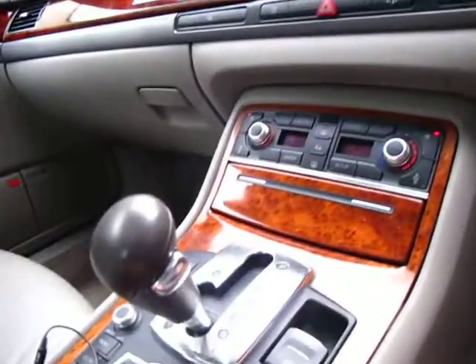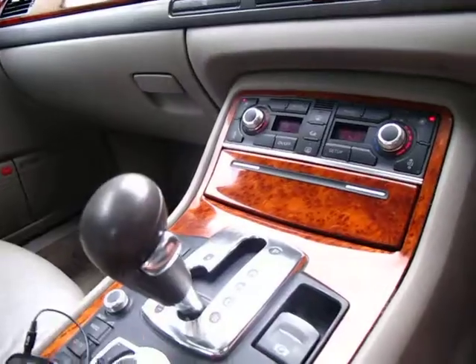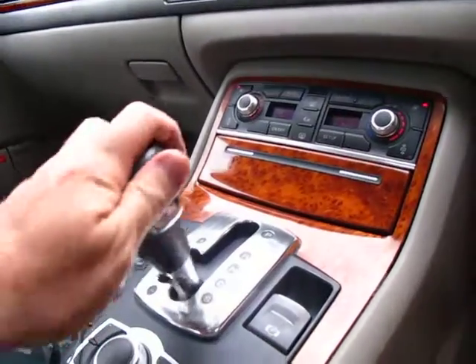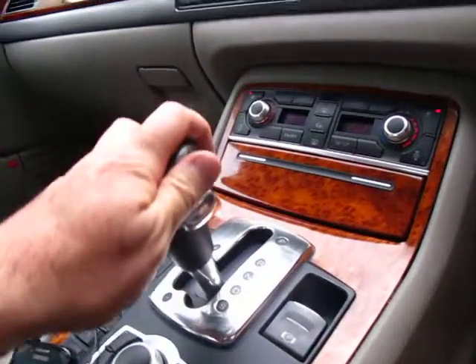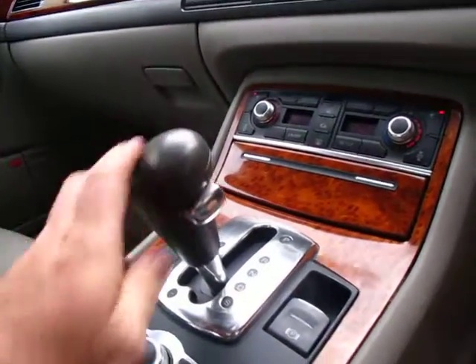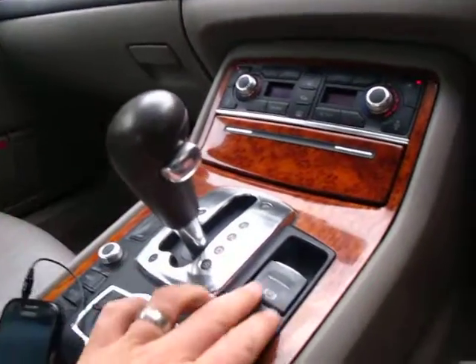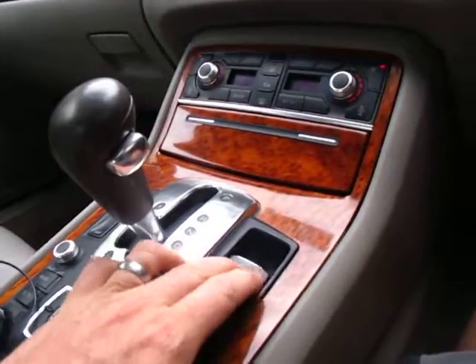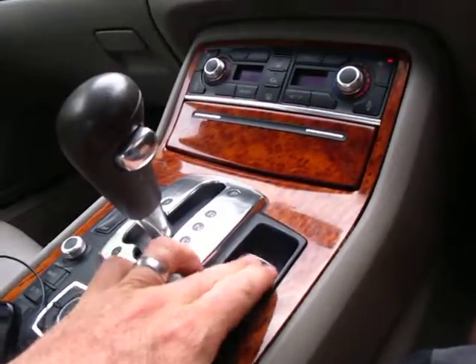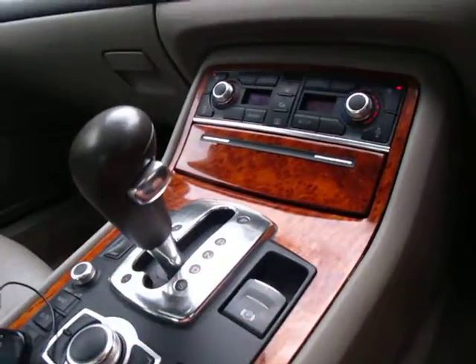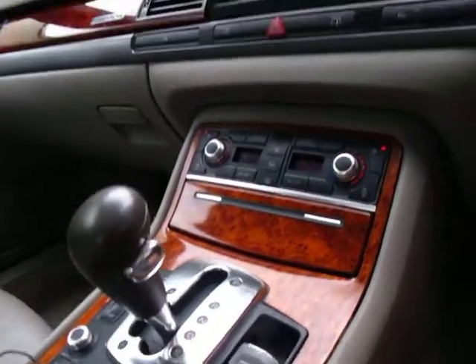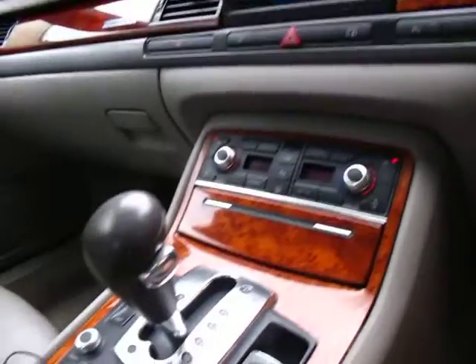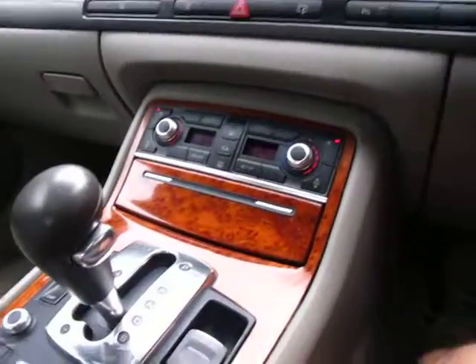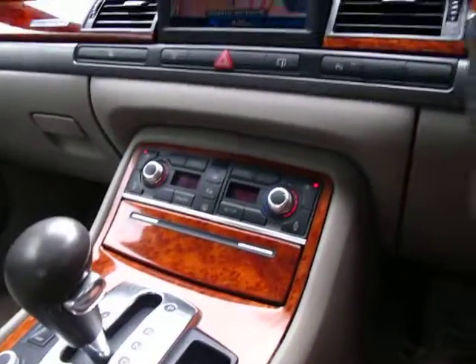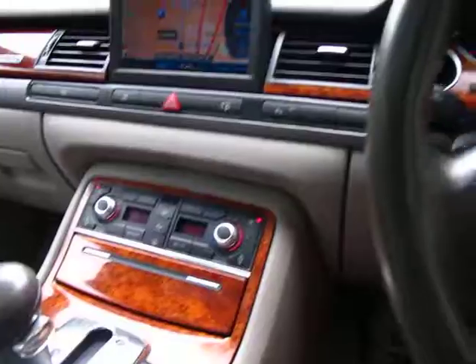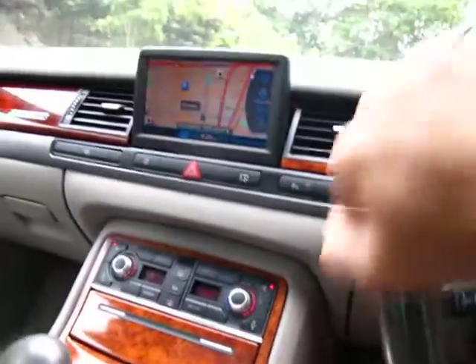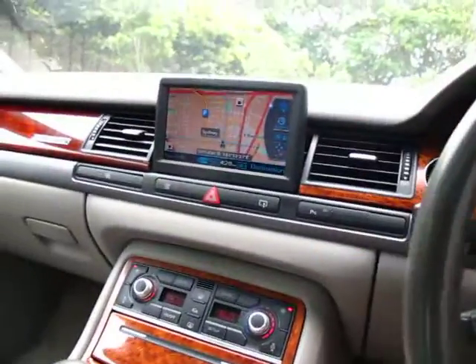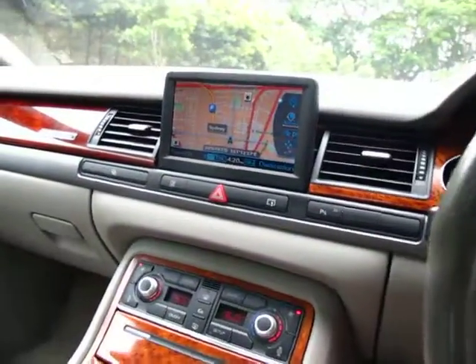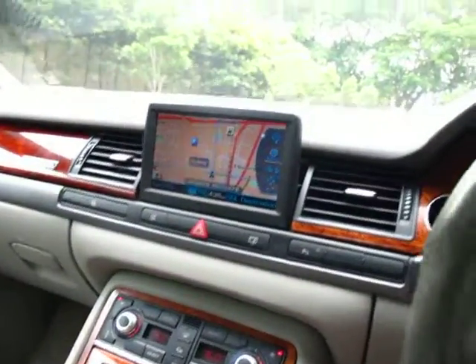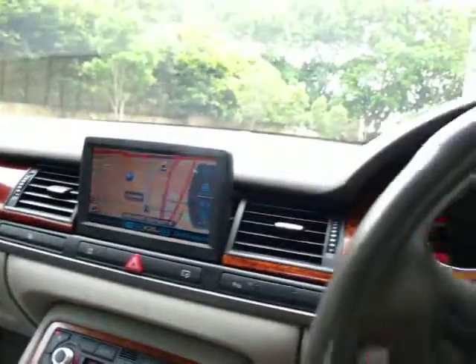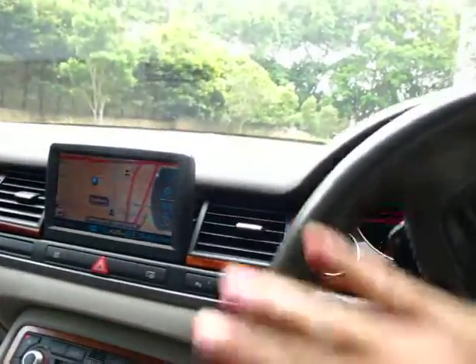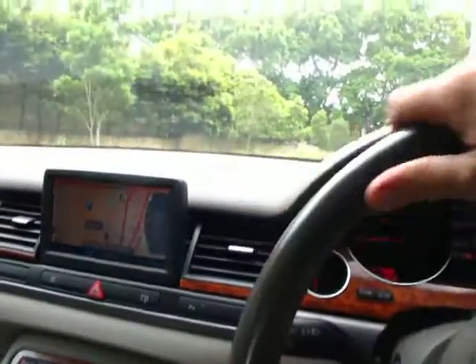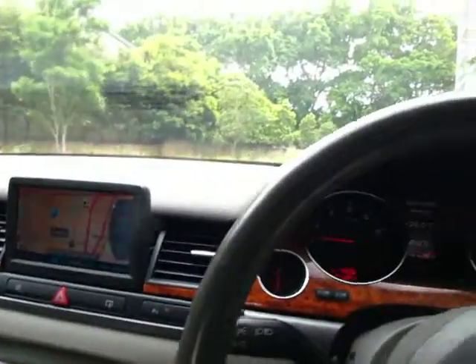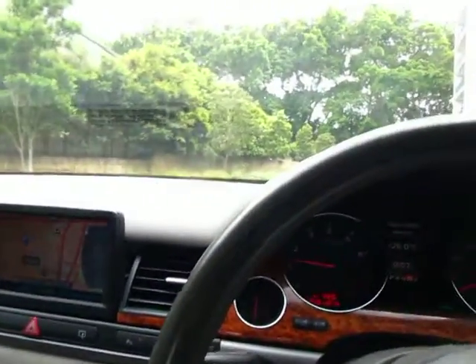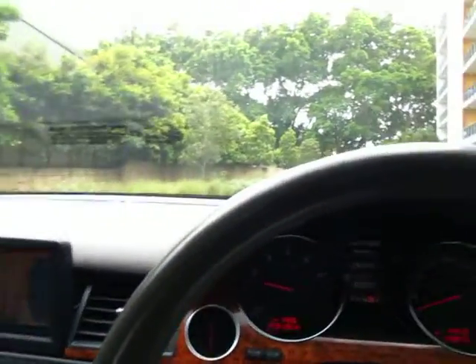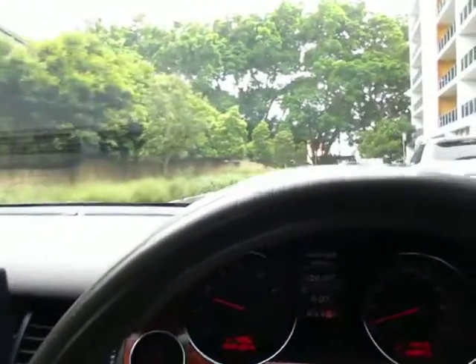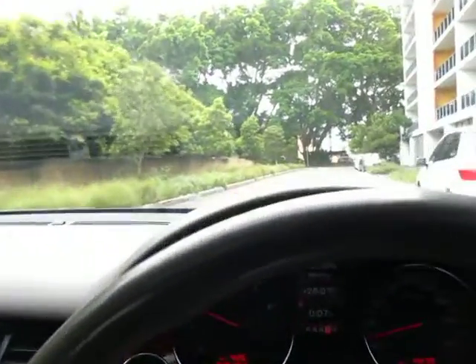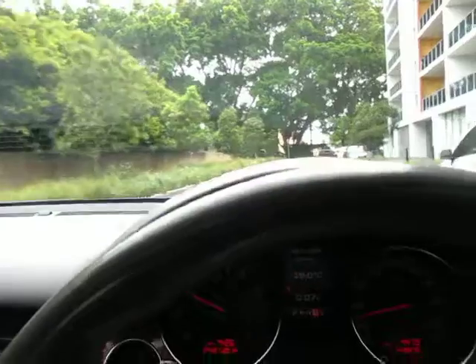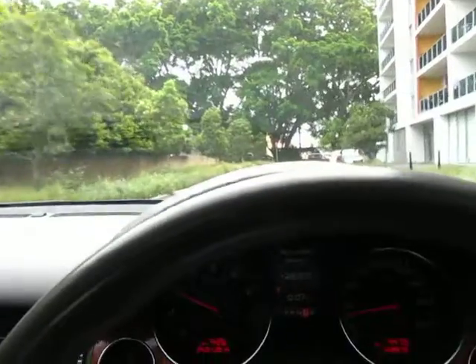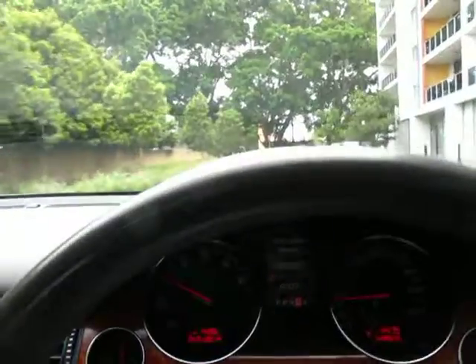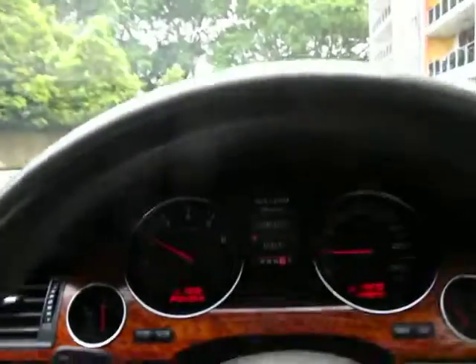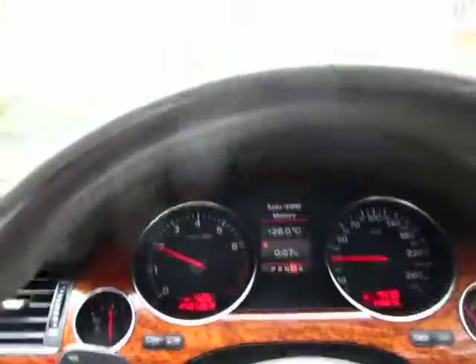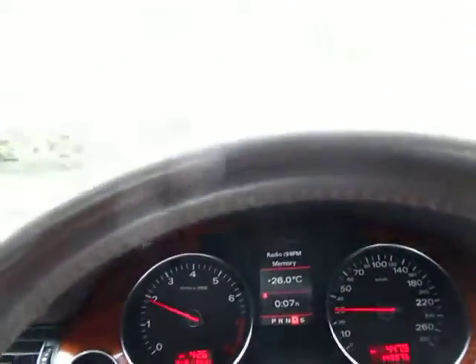Normally we don't do test drives whilst we're driving, but we're in a little bit of a neighbourhood where it's safe to do so, so we're gonna give it a bit of a go. The car is absolutely beautiful, this blue-grey metallic colour with the cream leather interior.